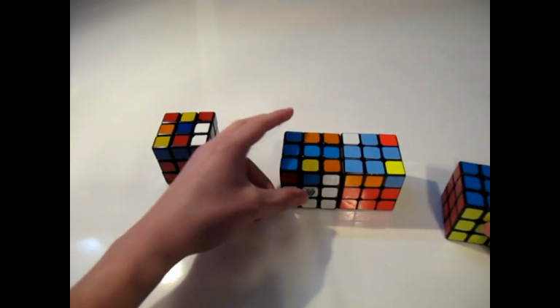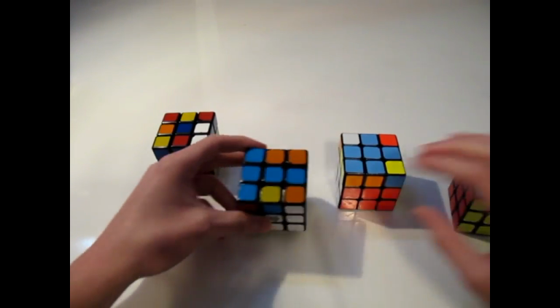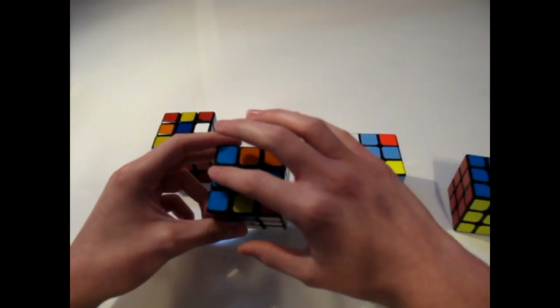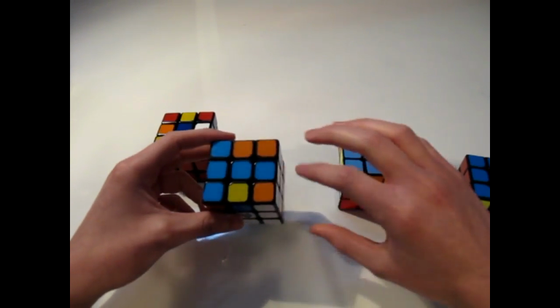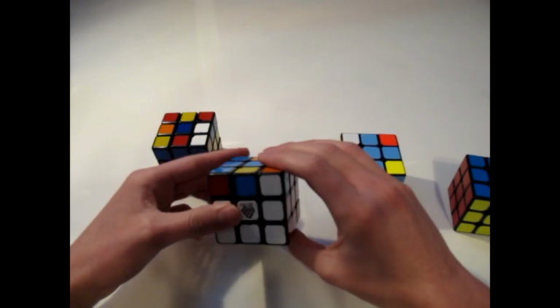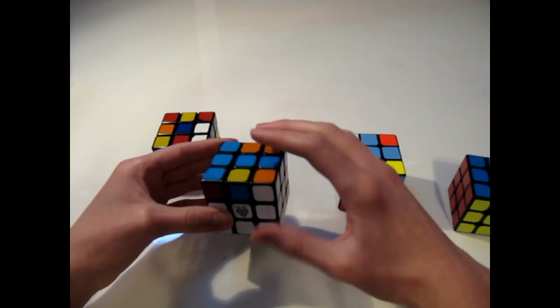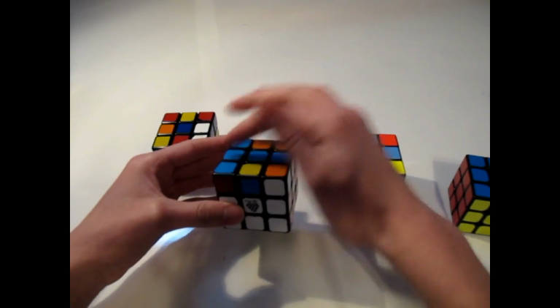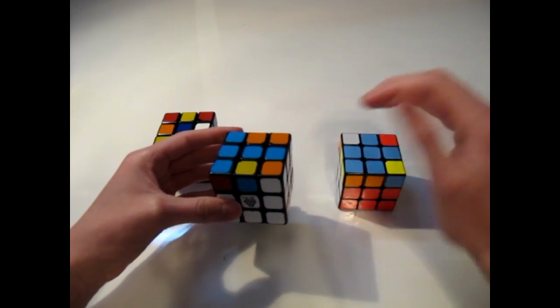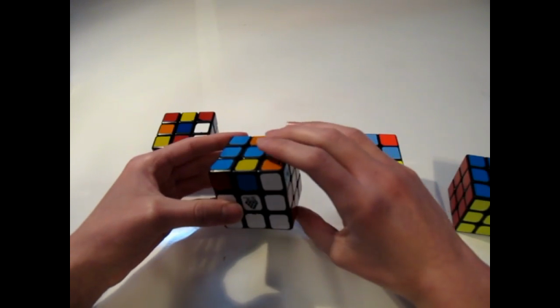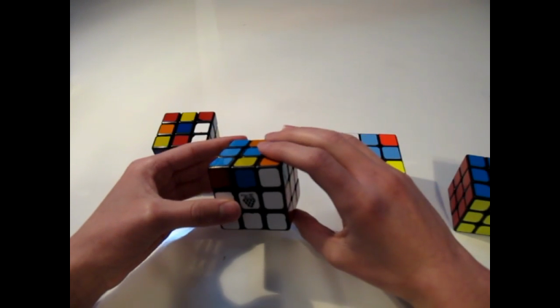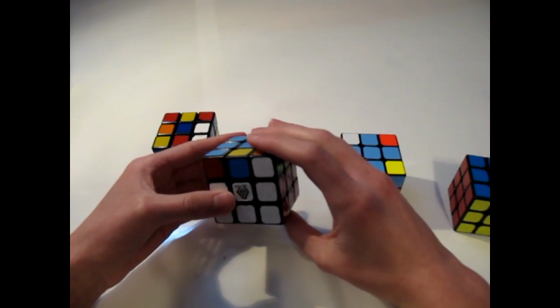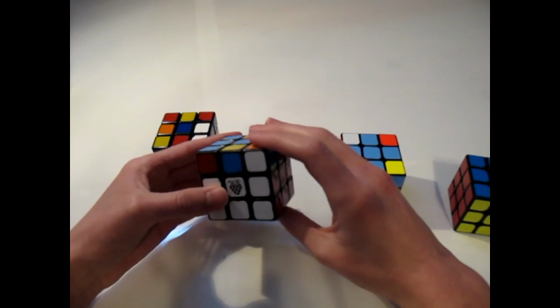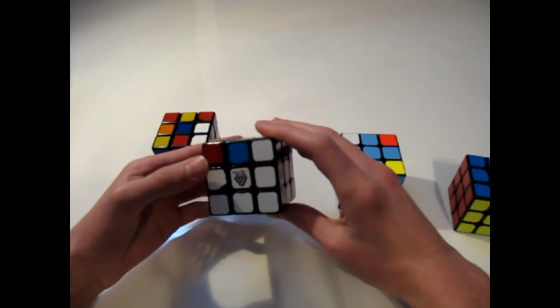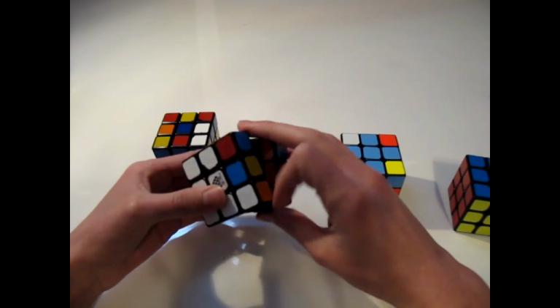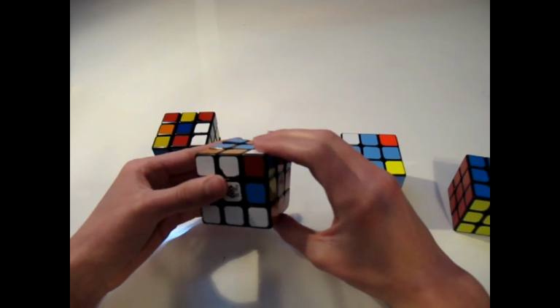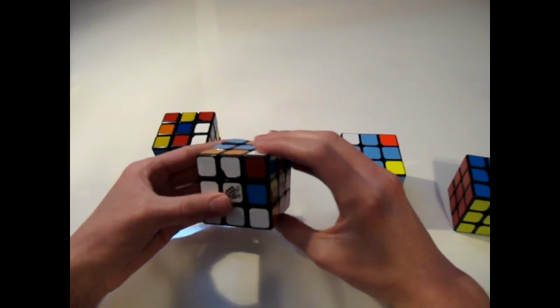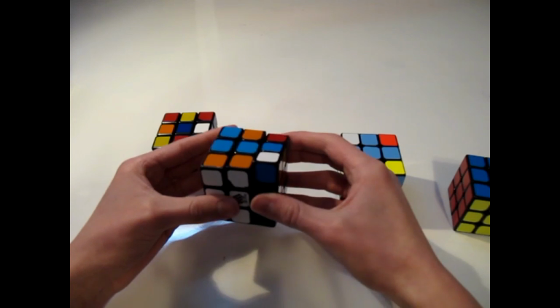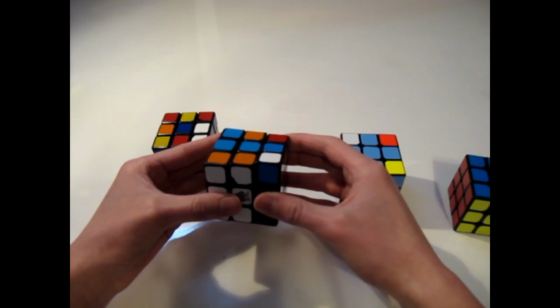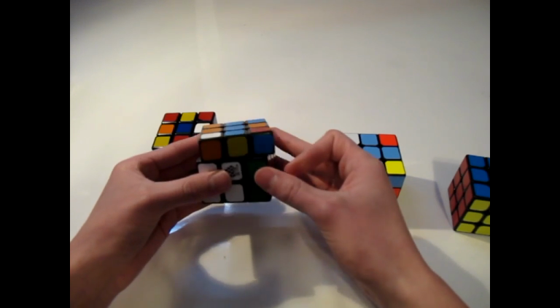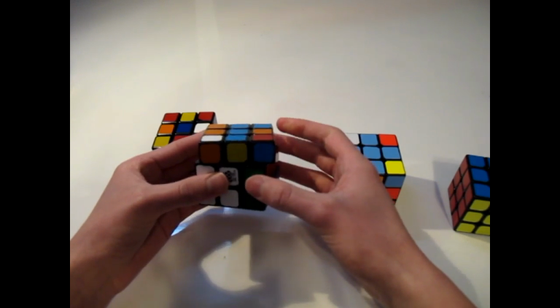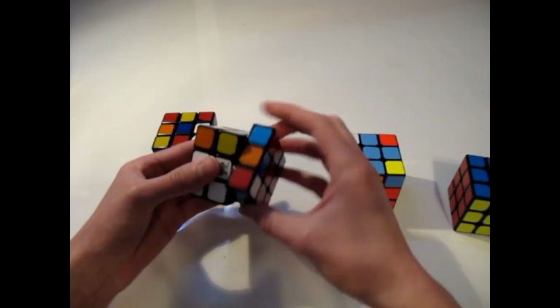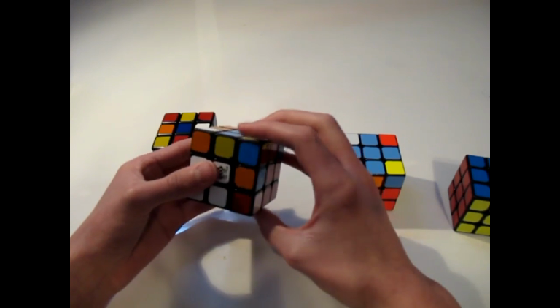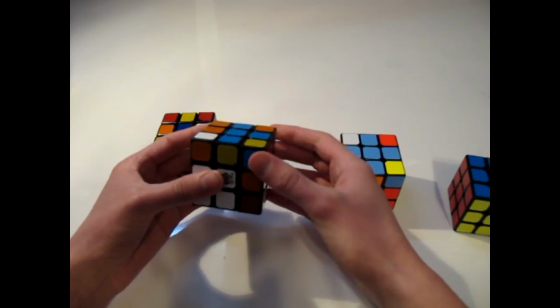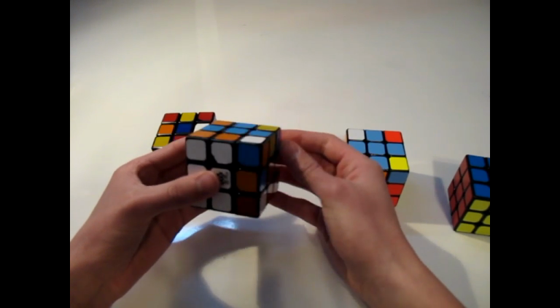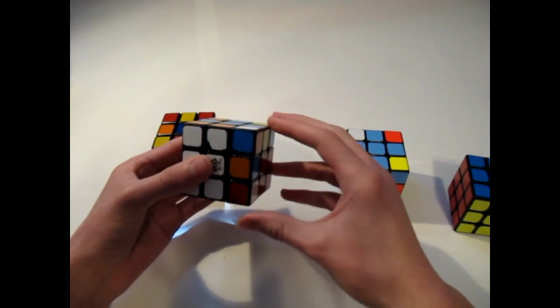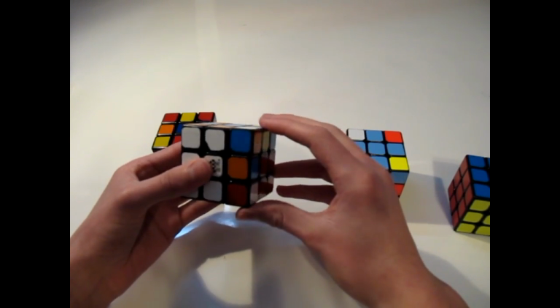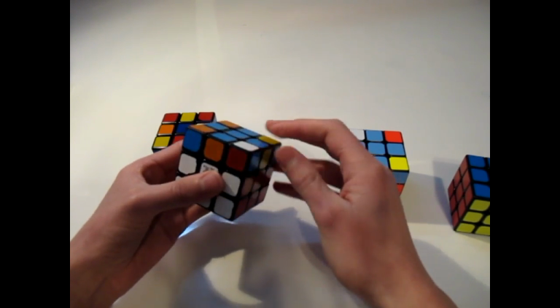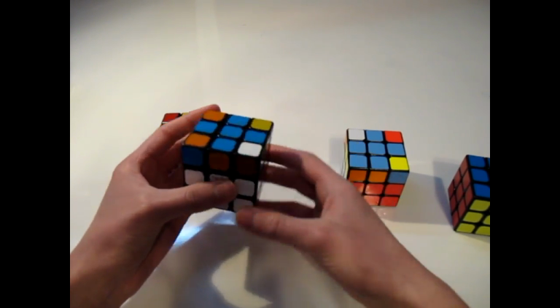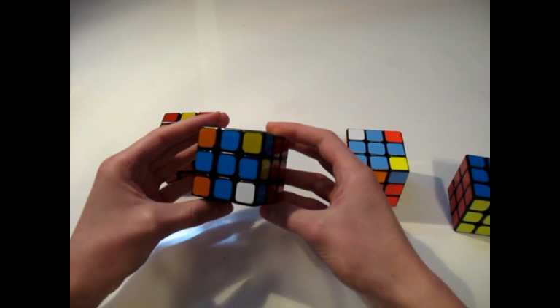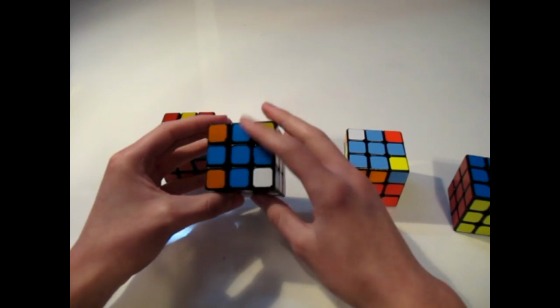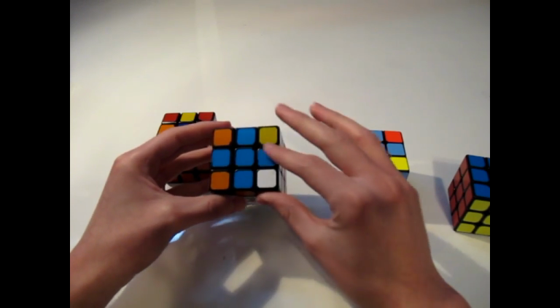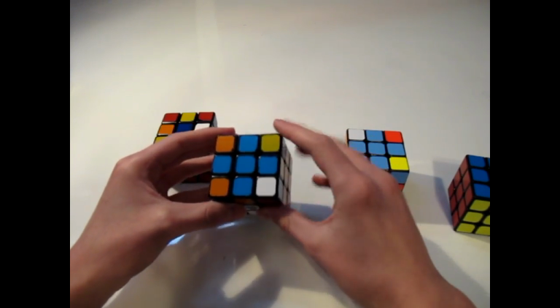If you go from the line, you hold it so that it is horizontal to you, and you go F, R, U, R inverted, U prime, F prime. And there, we have the cross.